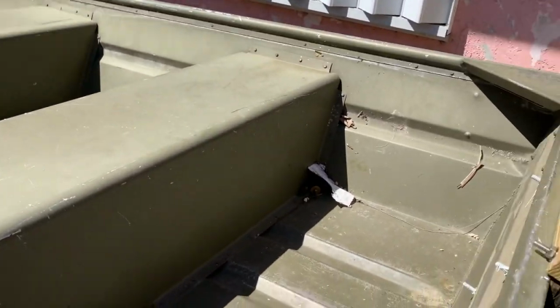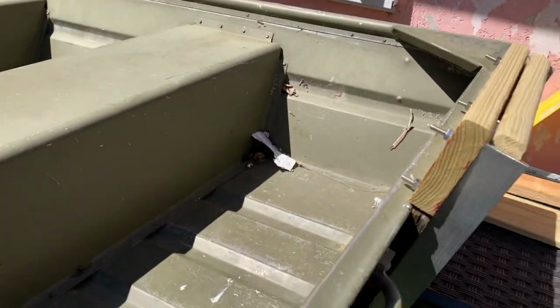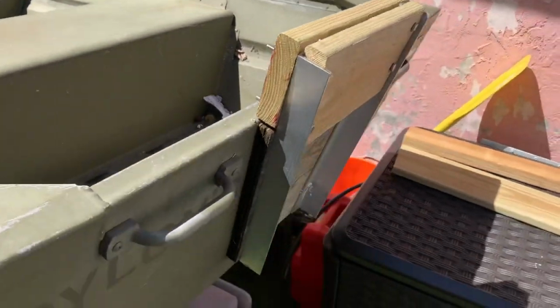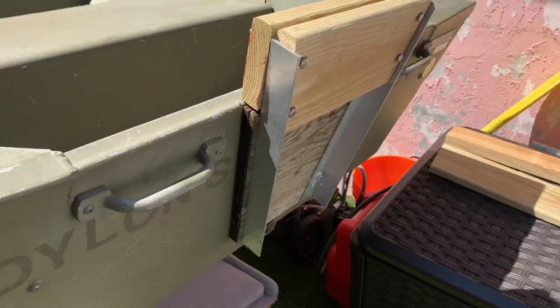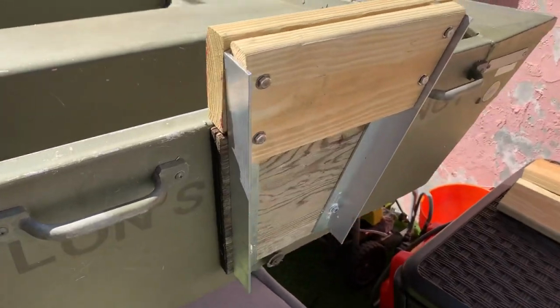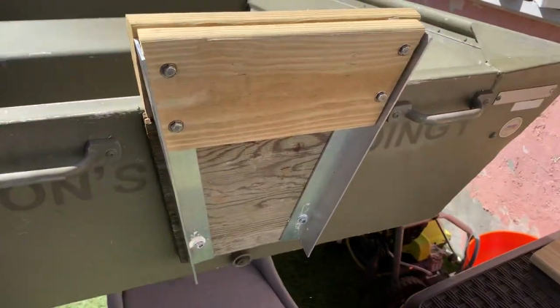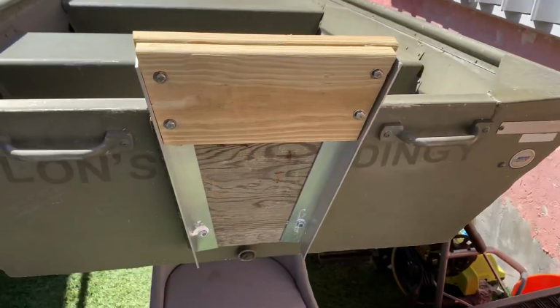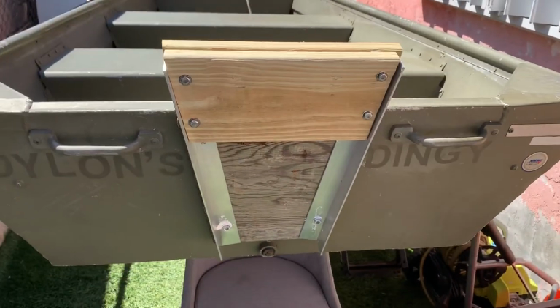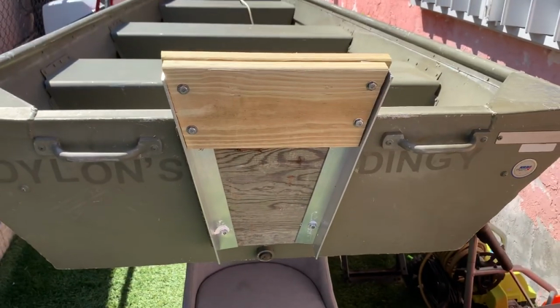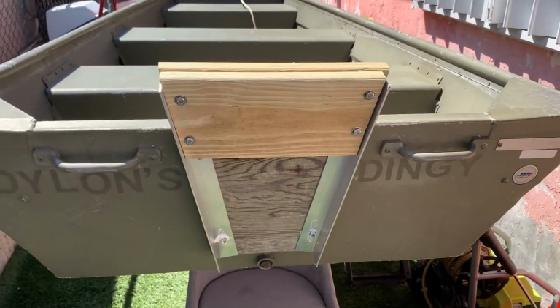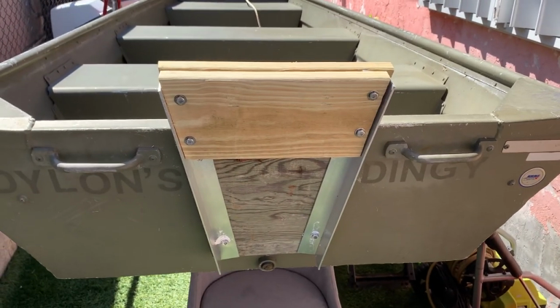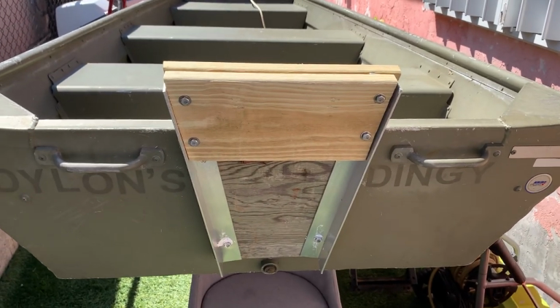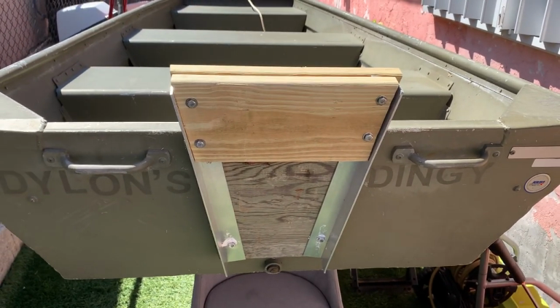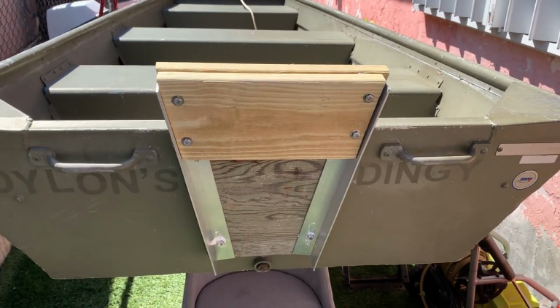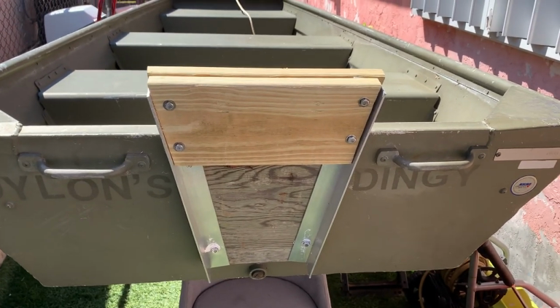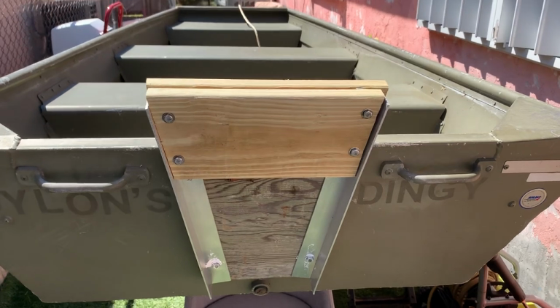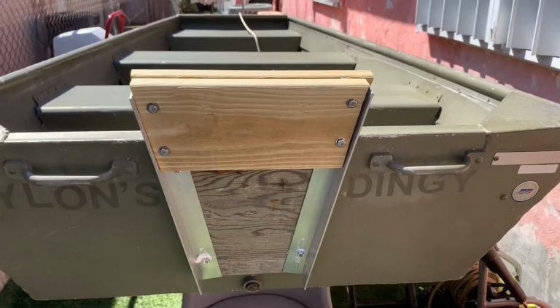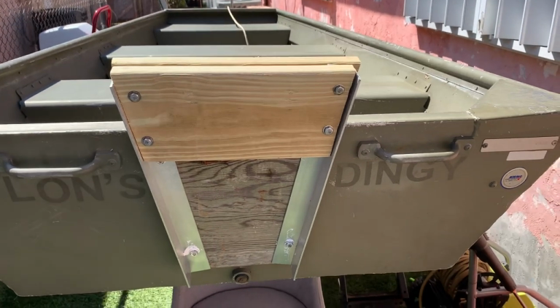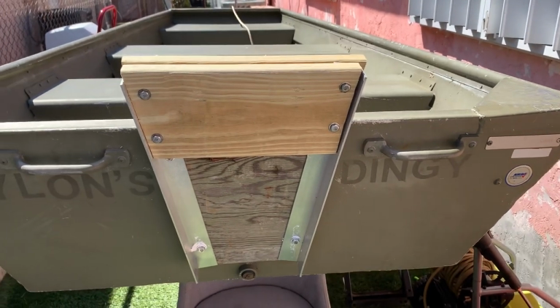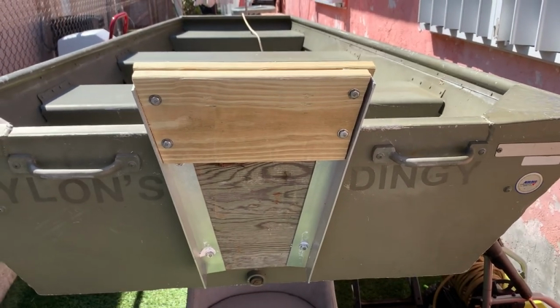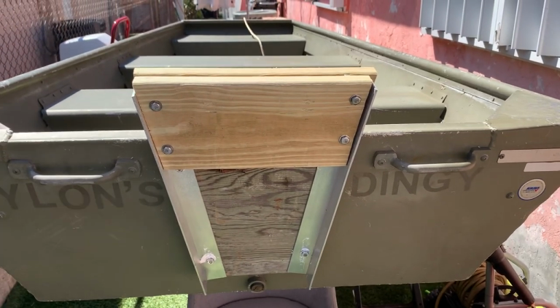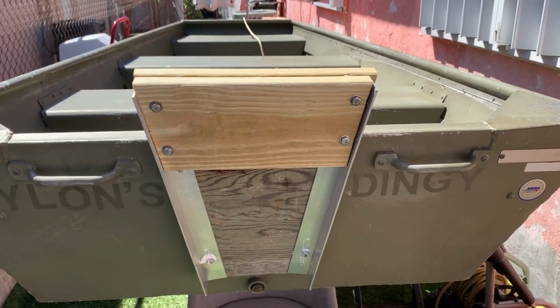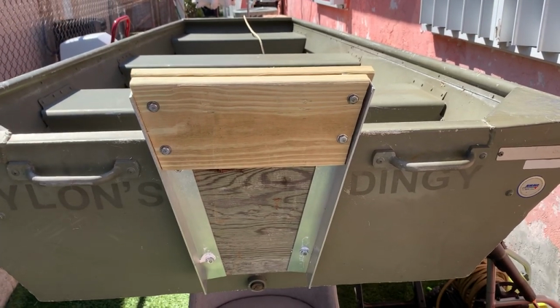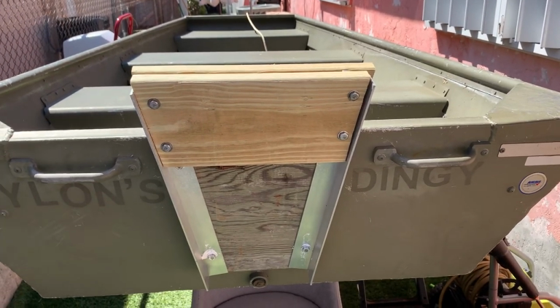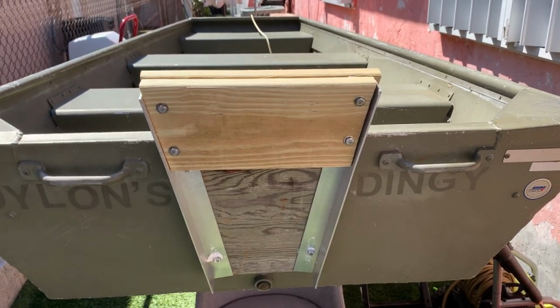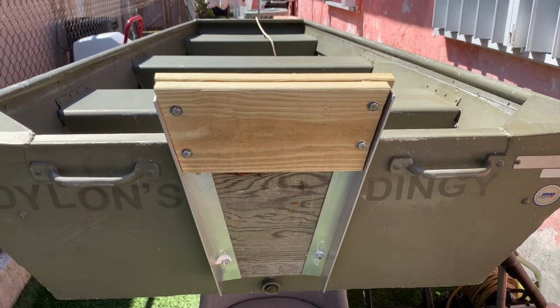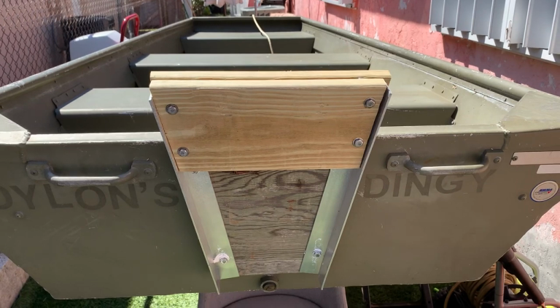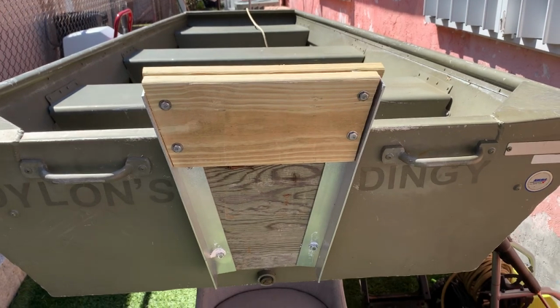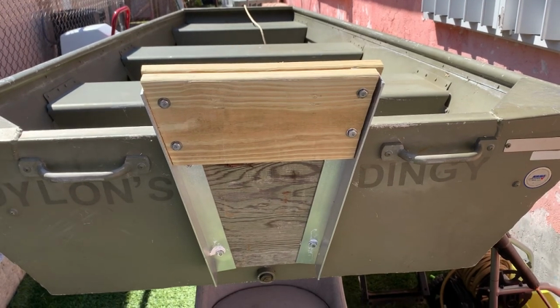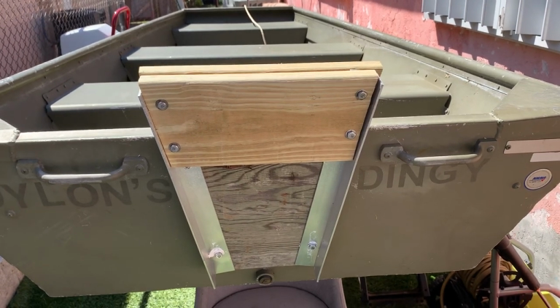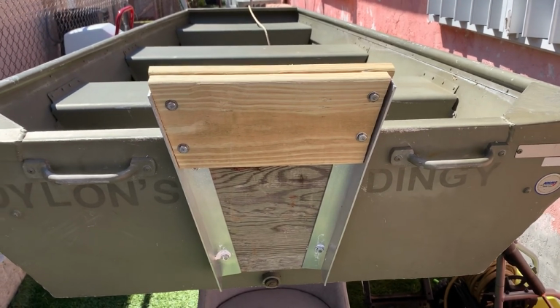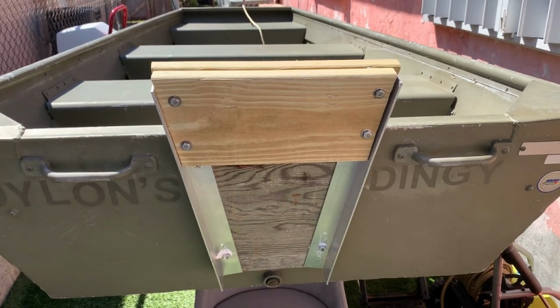I'm going to be uploading more videos as I upgrade this — planning to do a casting deck up front. But yeah, this is pretty simple. You don't need to buy yourself a $200 jack plate just to raise your outboard motor. You can do it yourself — it took me about 30 minutes, and it took me longer to get the pieces at Home Depot than it took to put it together.